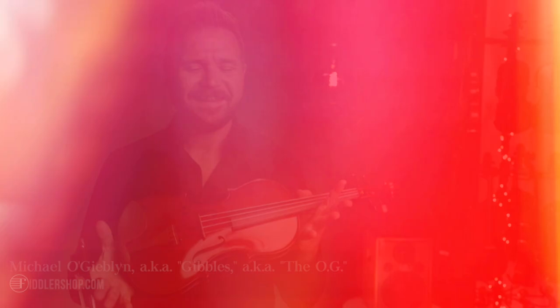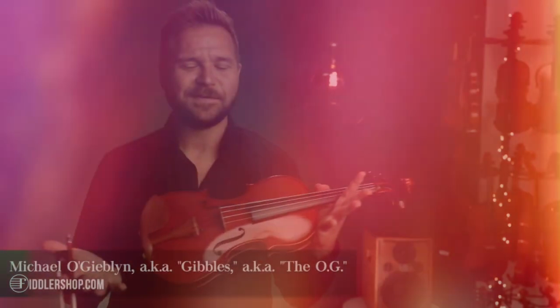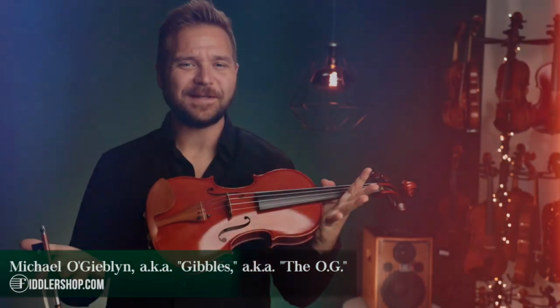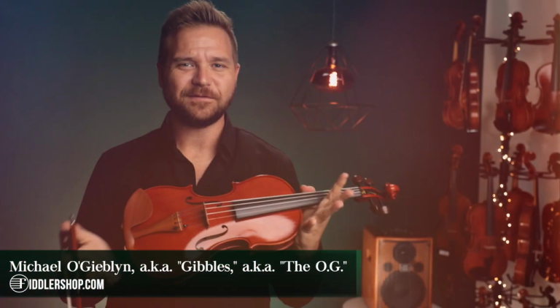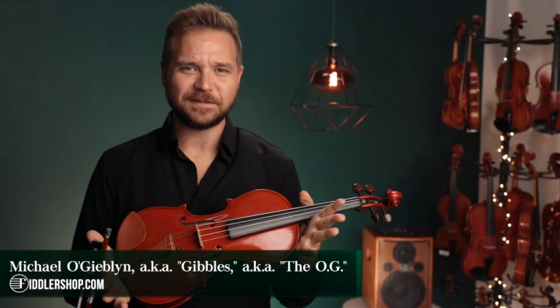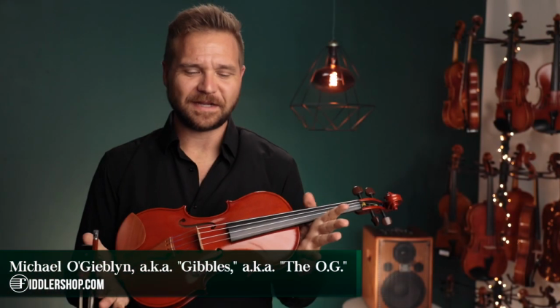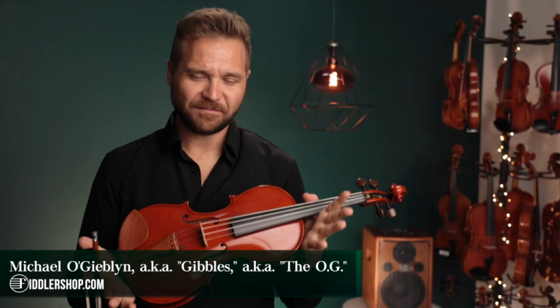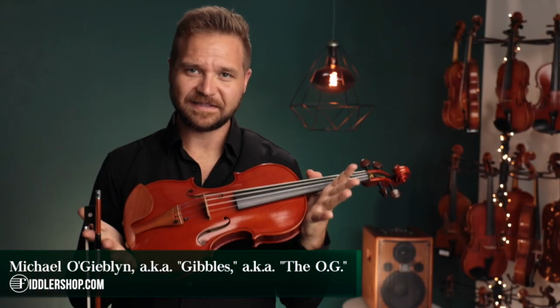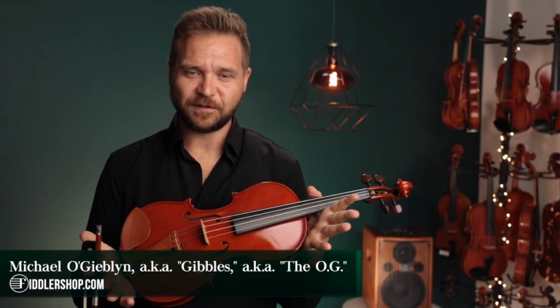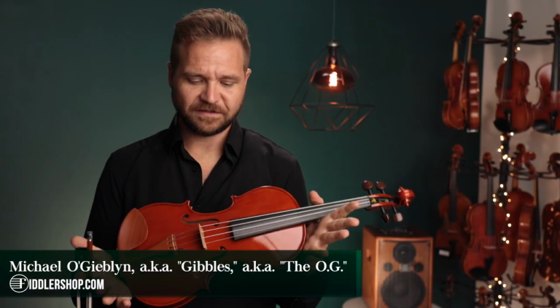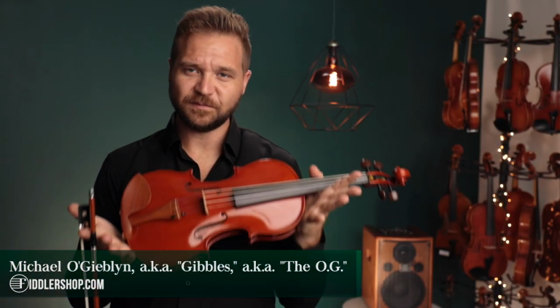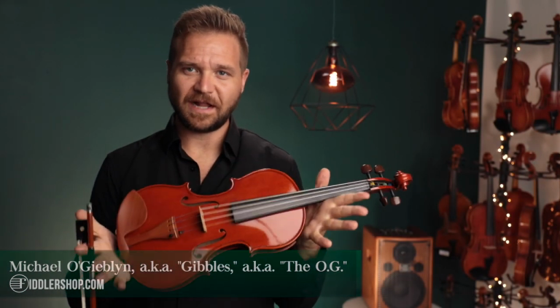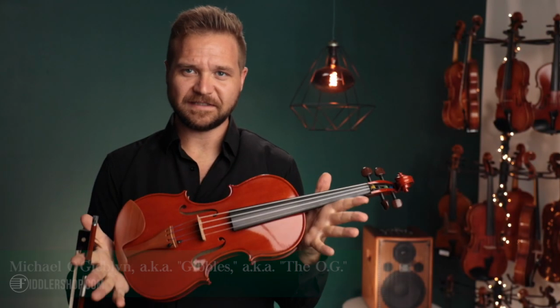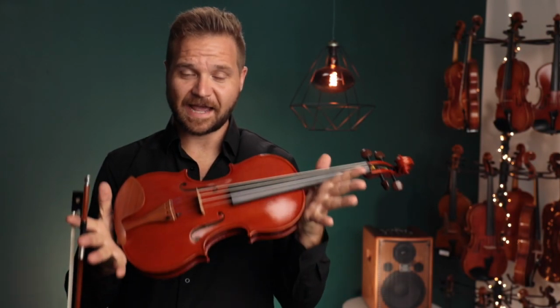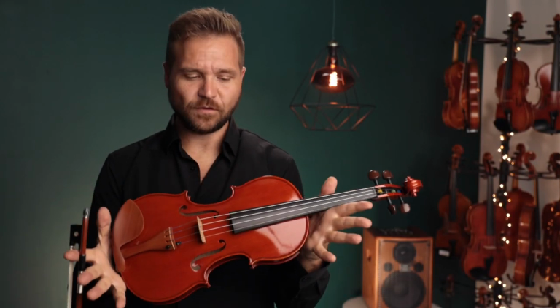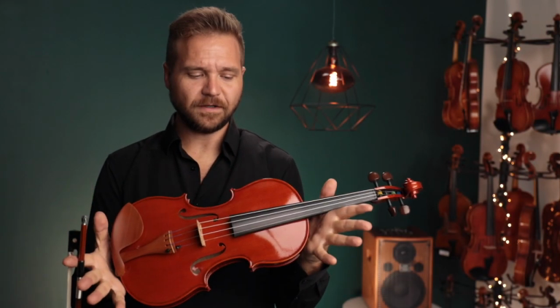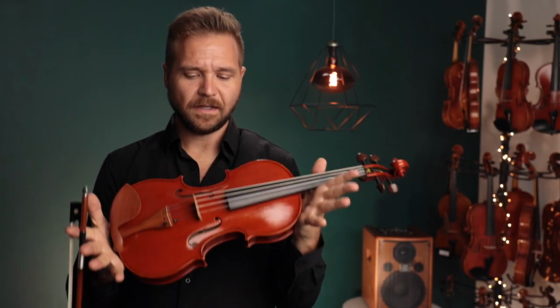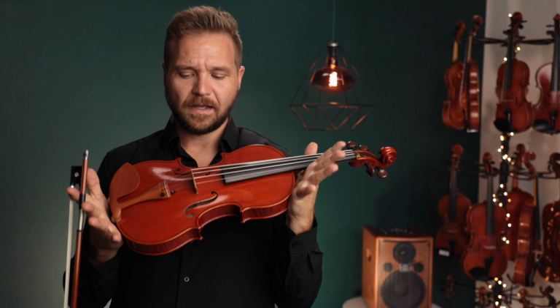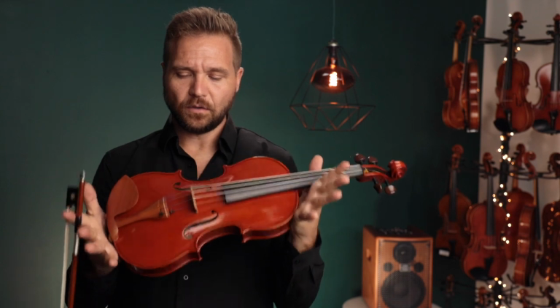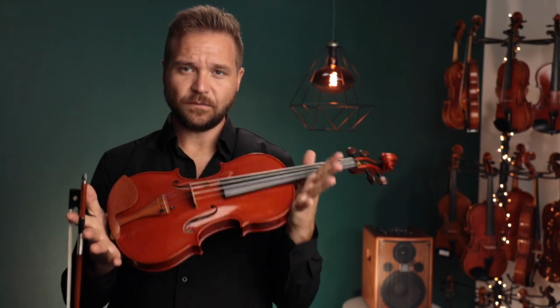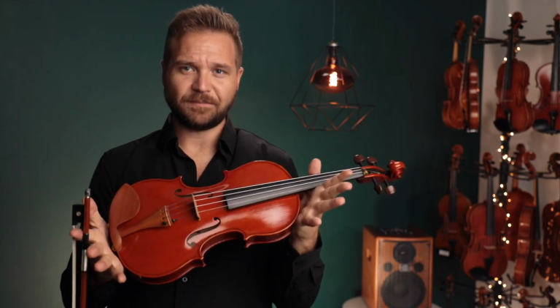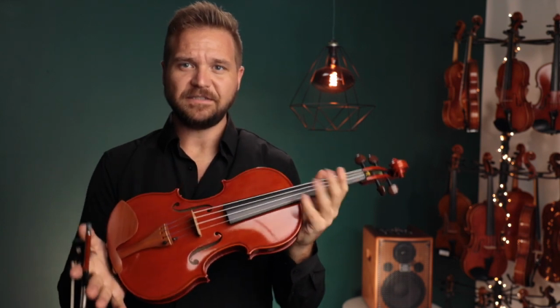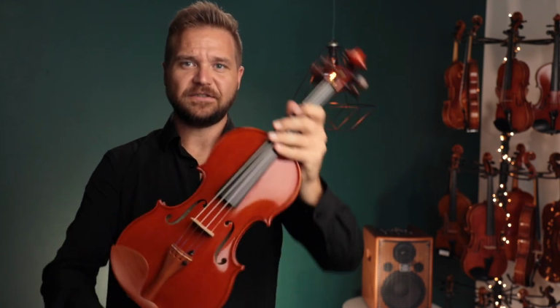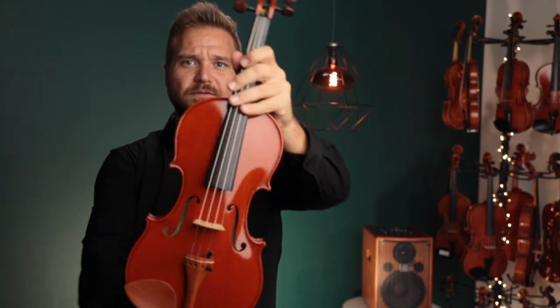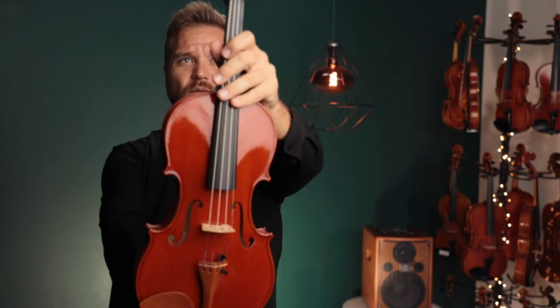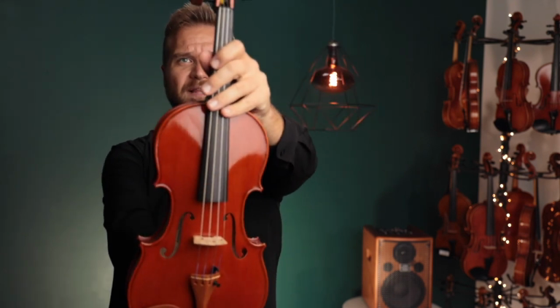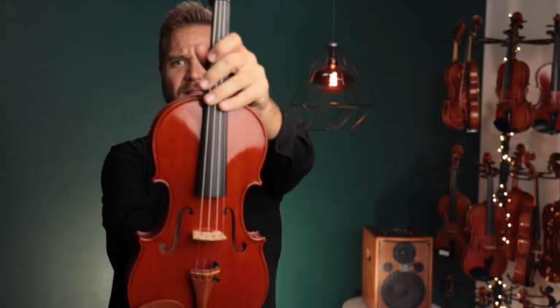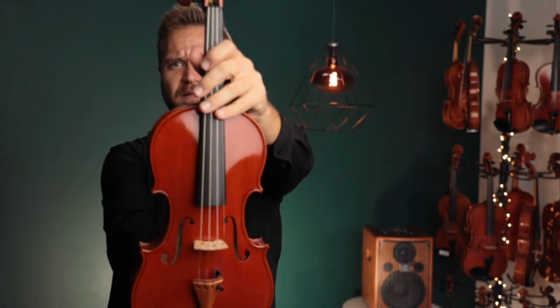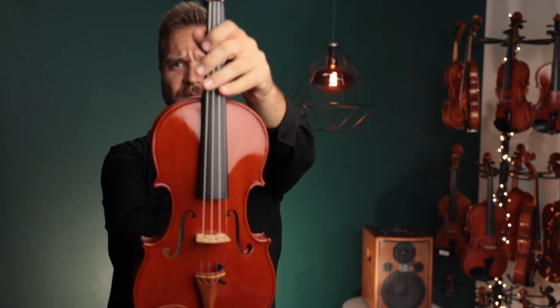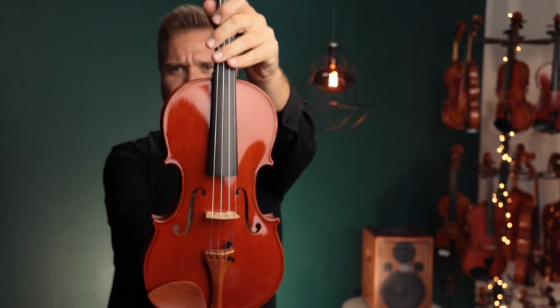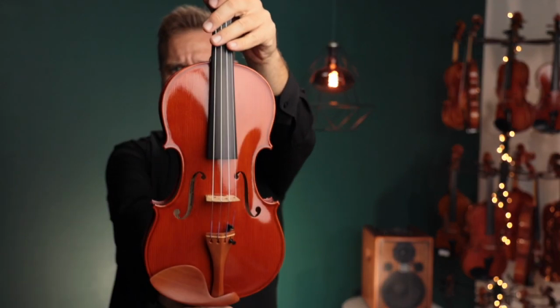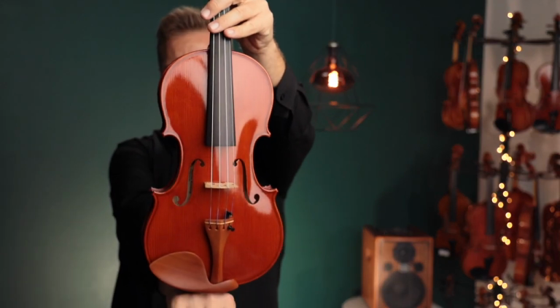Hi there, I'm Michael with FiddlerShop.com and this is a video for your customer Alphonsus. I have your Pulsing Workshop by Ming-Jang Zhu with the geared pegs installed.